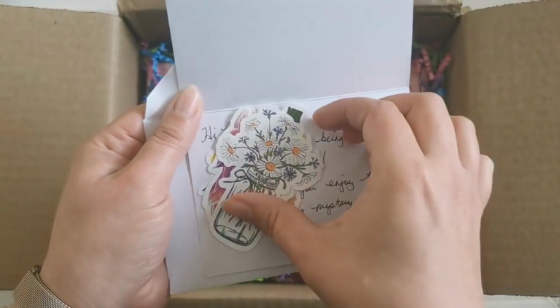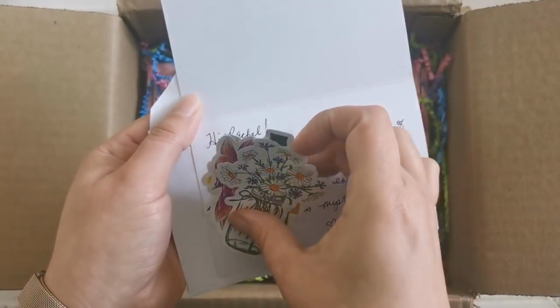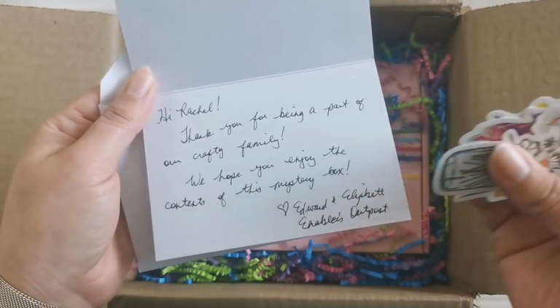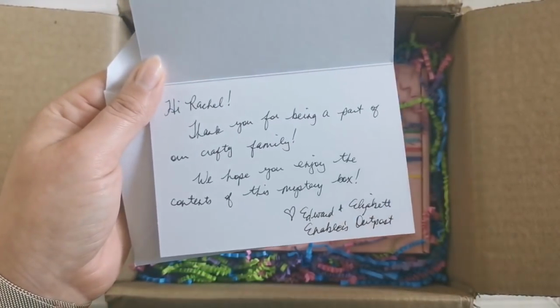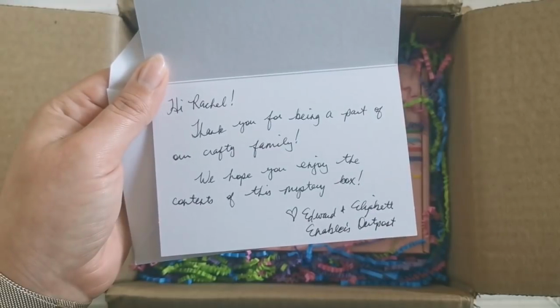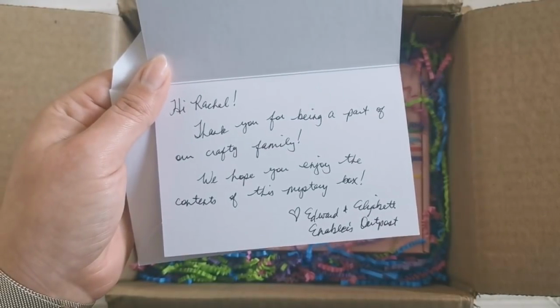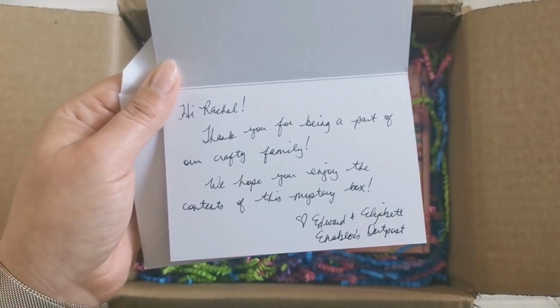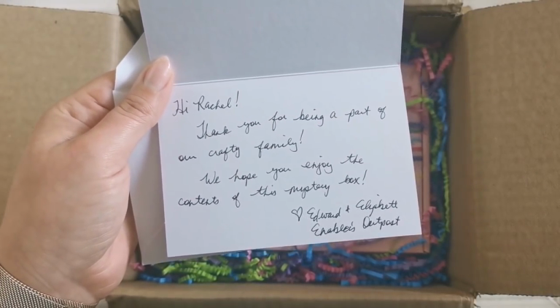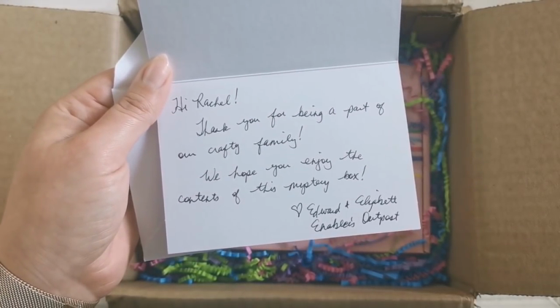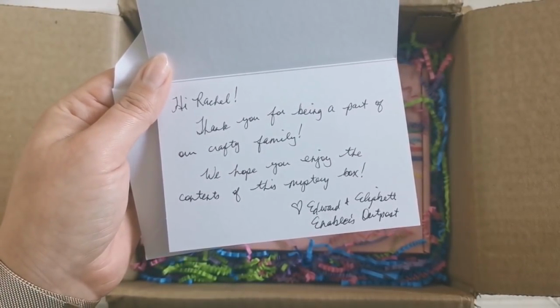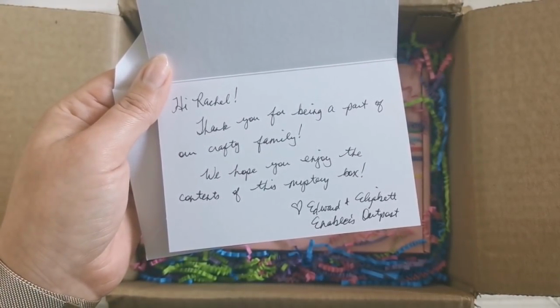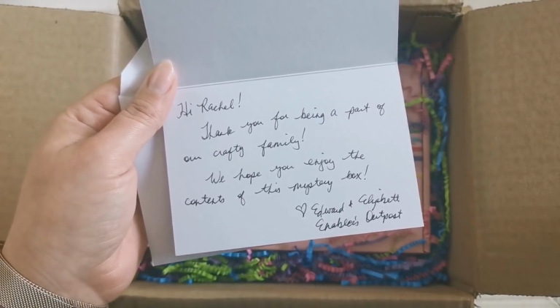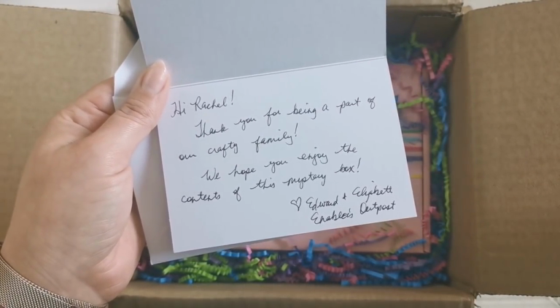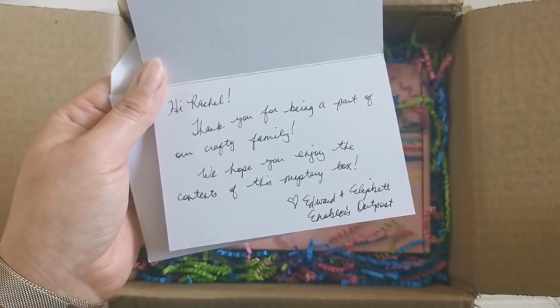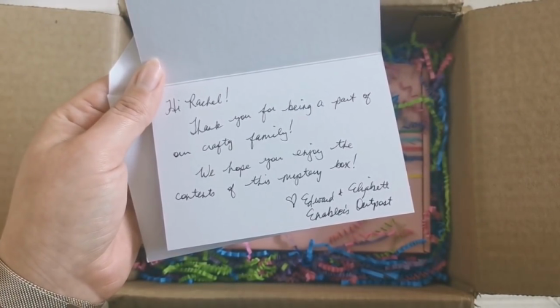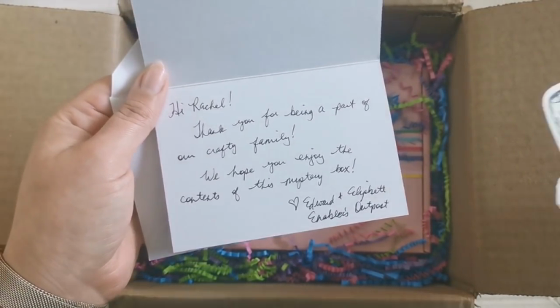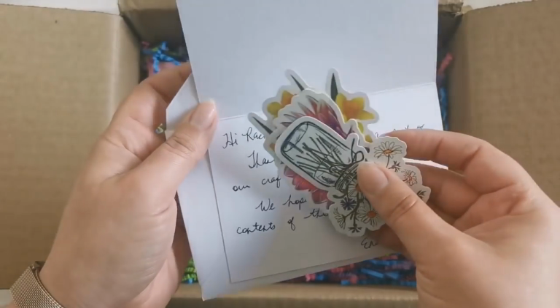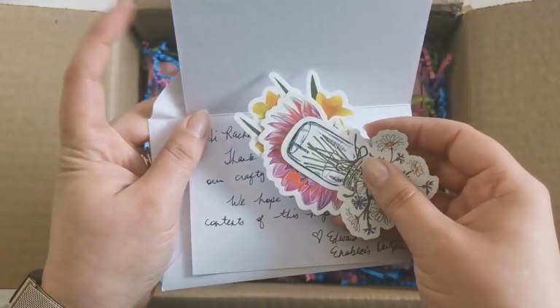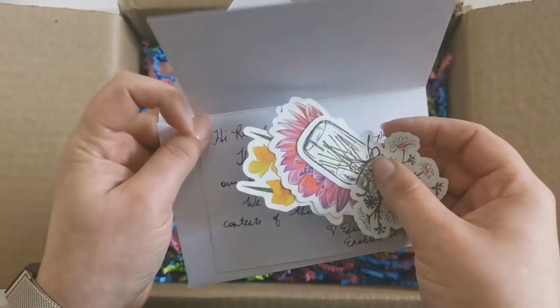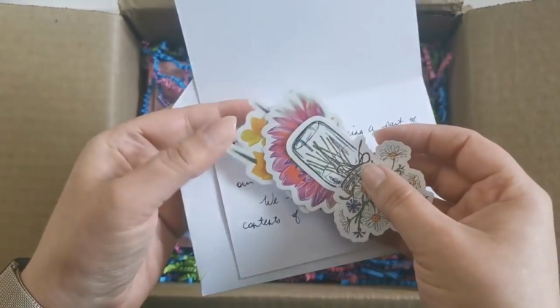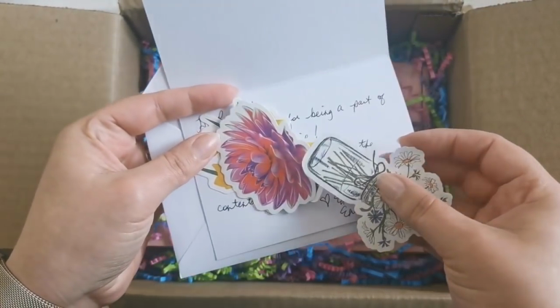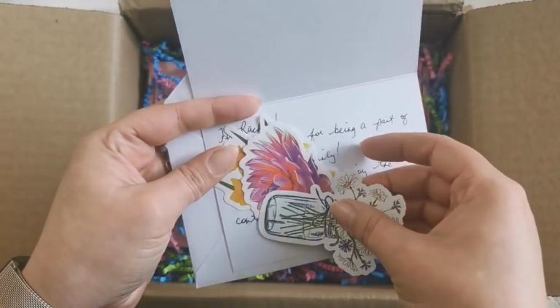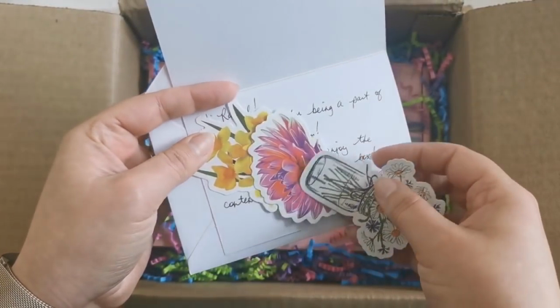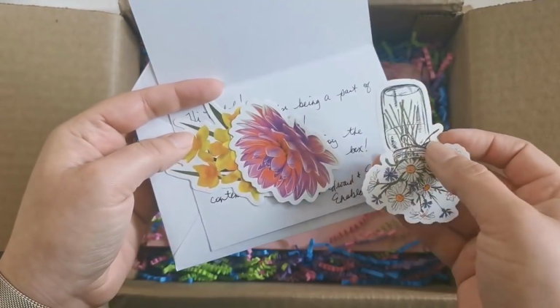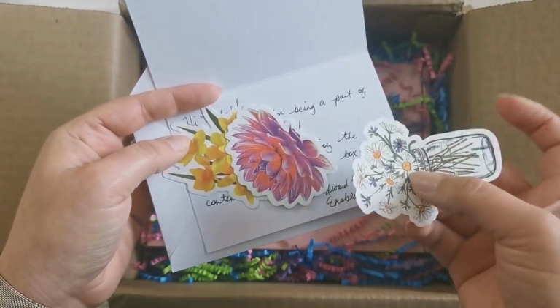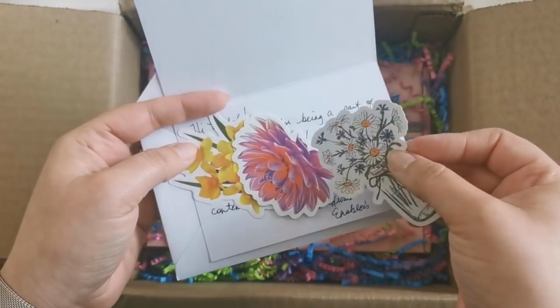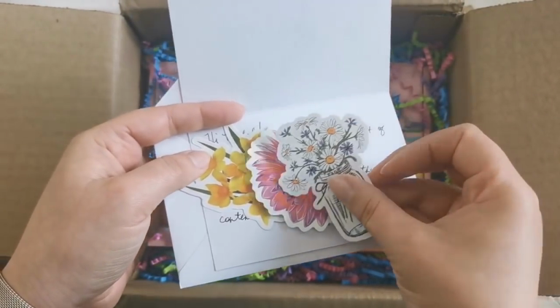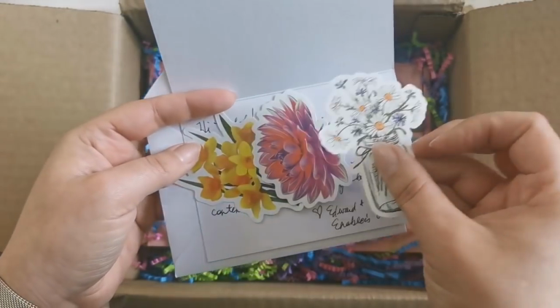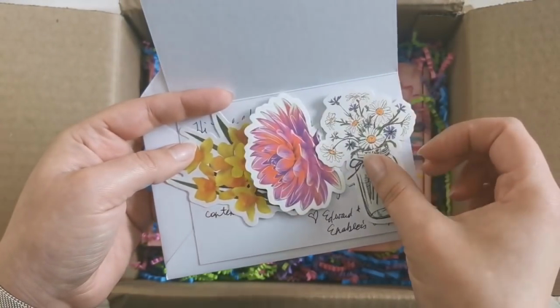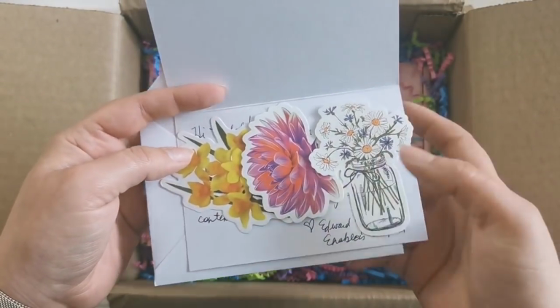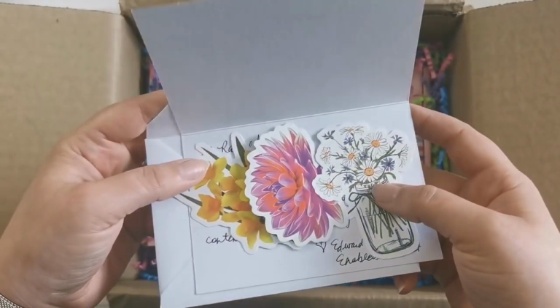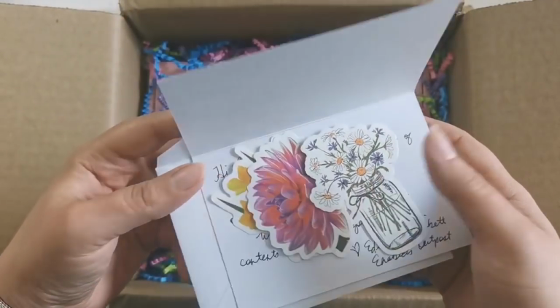Stickers! It says: Hi Rachel, thank you for being a part of our crafty family. We hope you enjoy the contents of this mystery box. Edward and Elizabeth. Thank you! Thank you for the beautiful stickers. Oh, look how beautiful they are. Love it. Love dahlias.